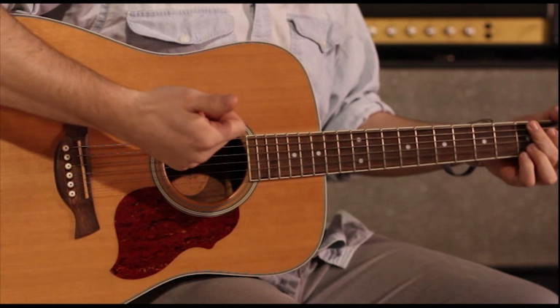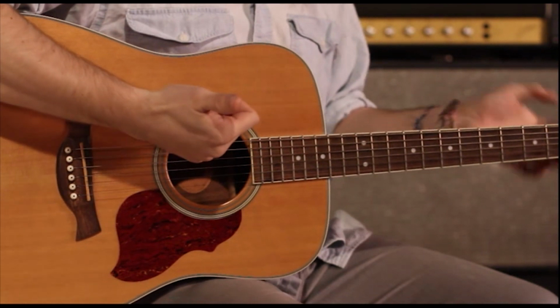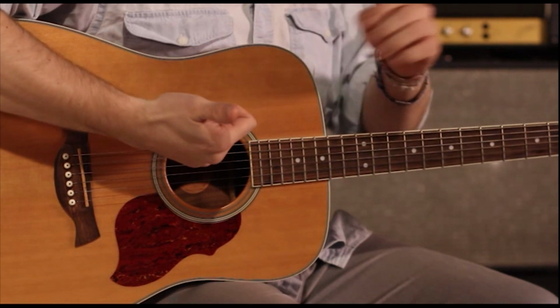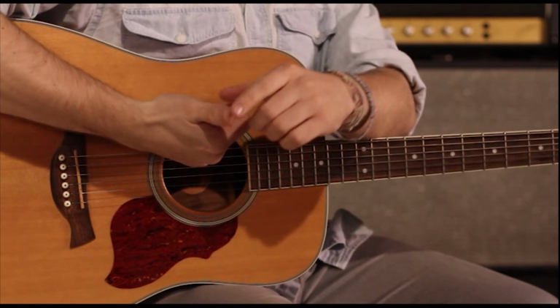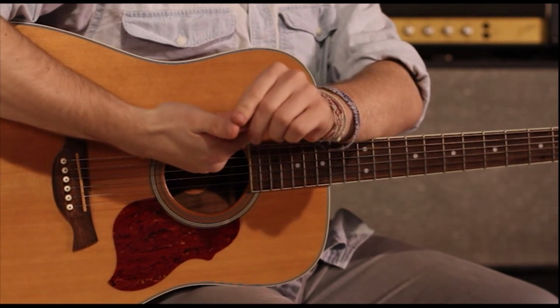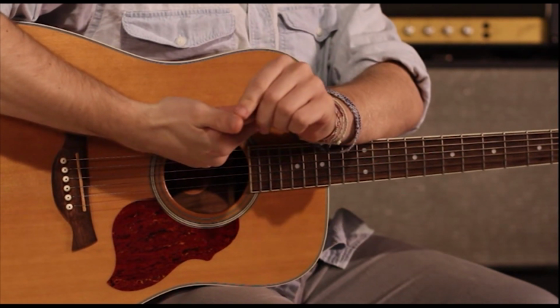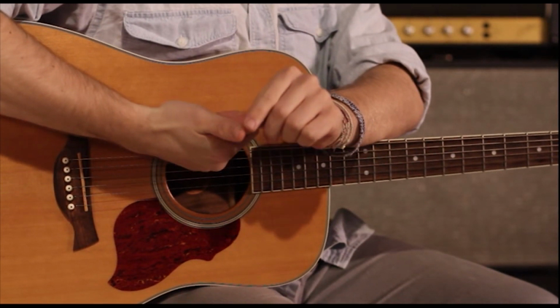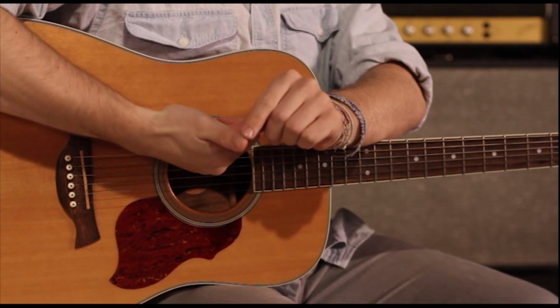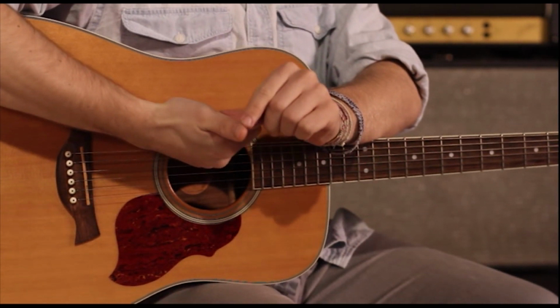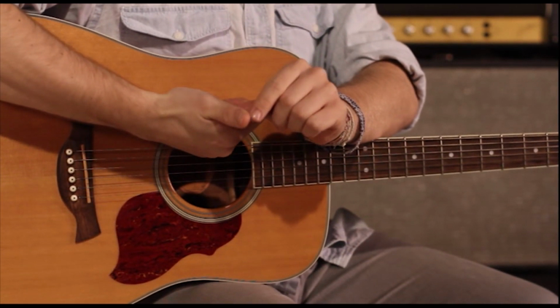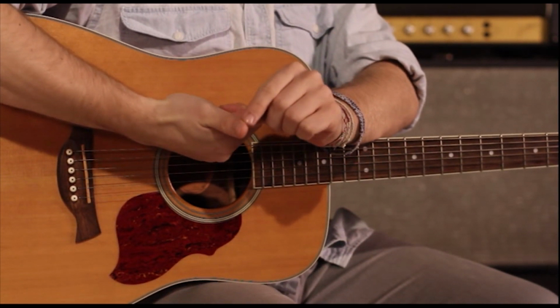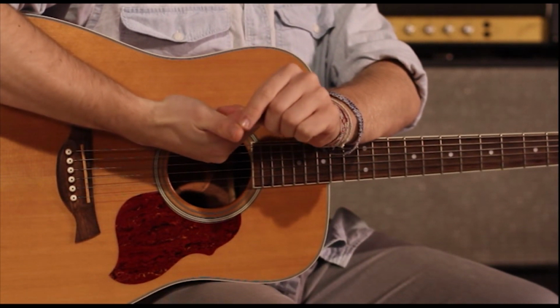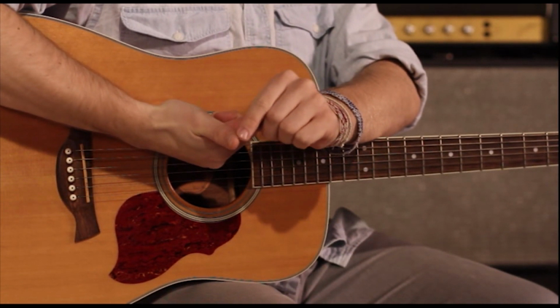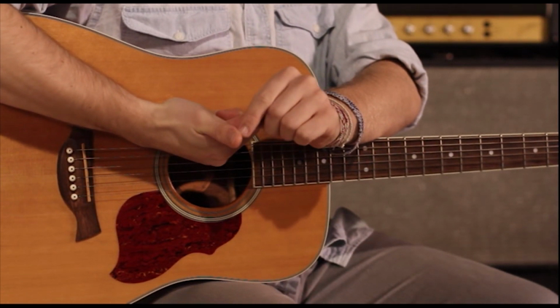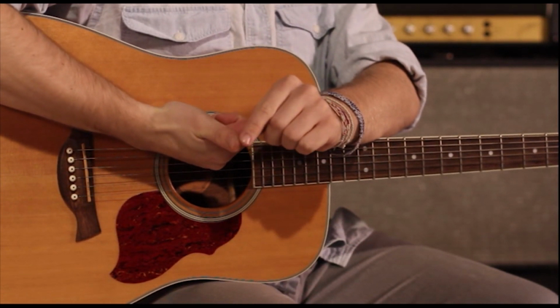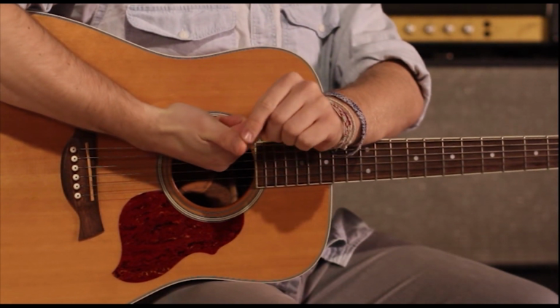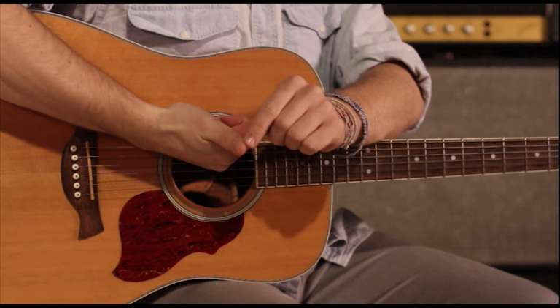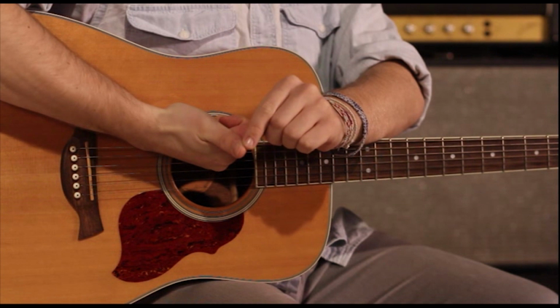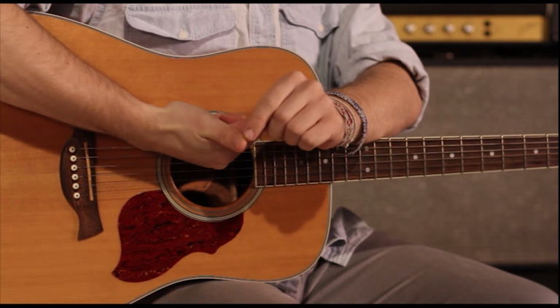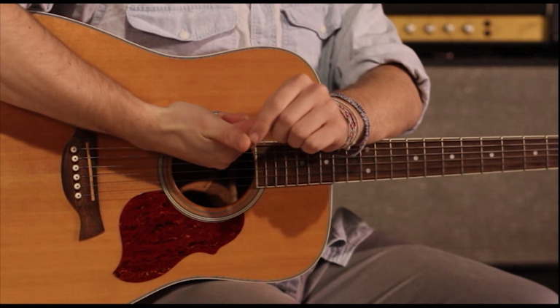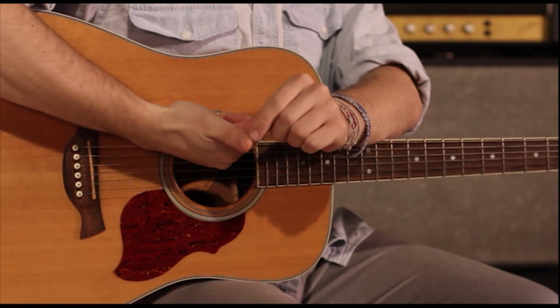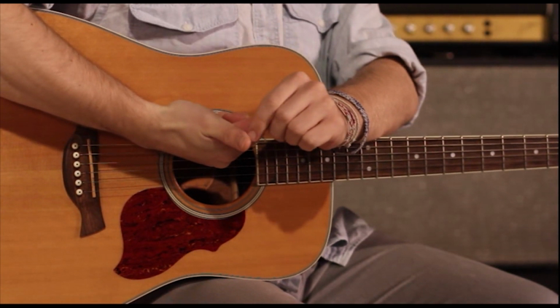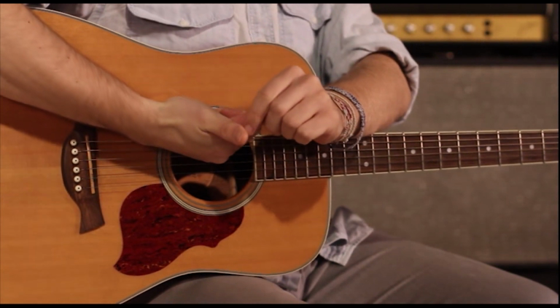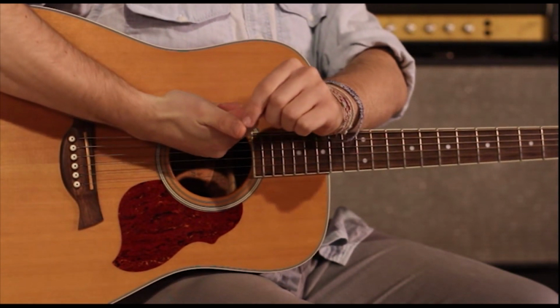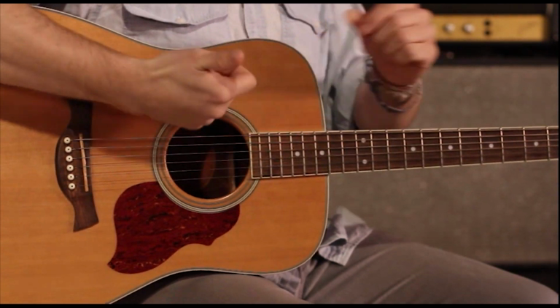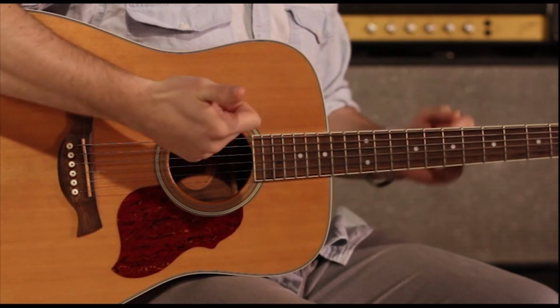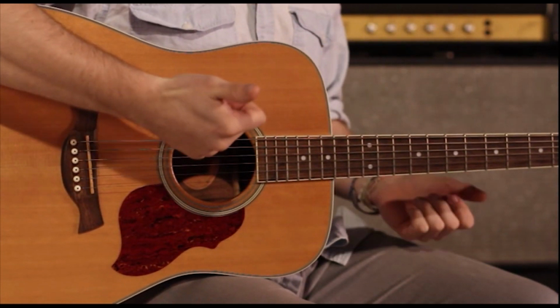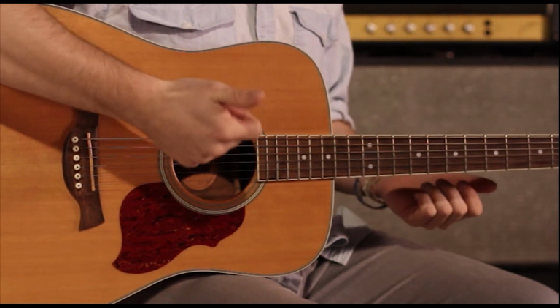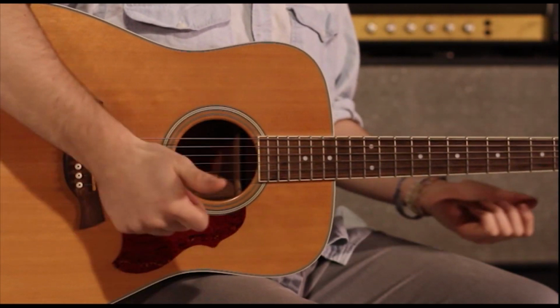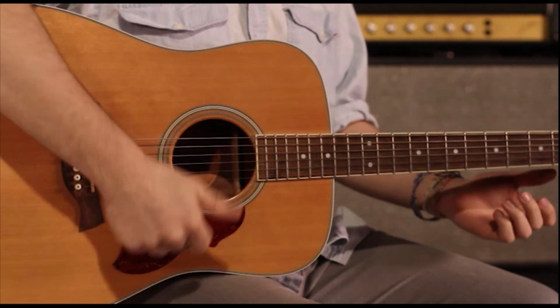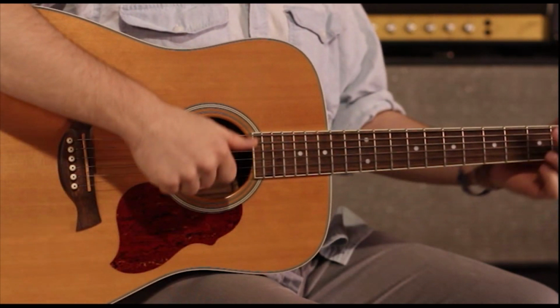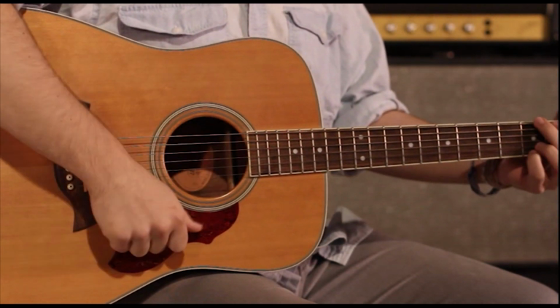I'm just using the side of my thumb here. You're going to start to get a little bit of a callus right here — it takes some time to build it up, but once you build it up it's totally worth it, because it sounds just as good as using a pick.